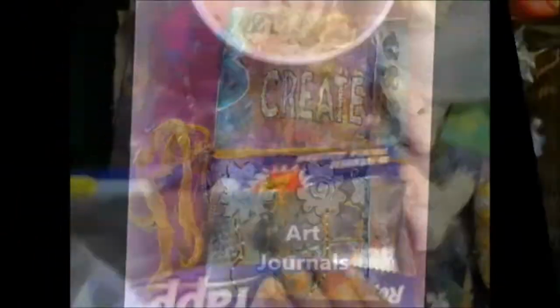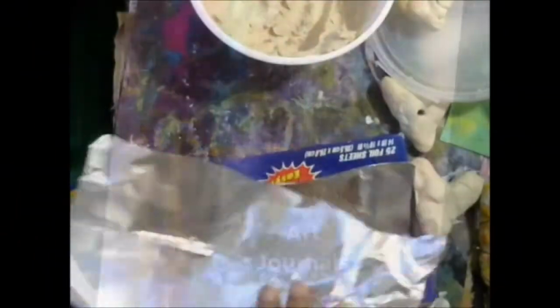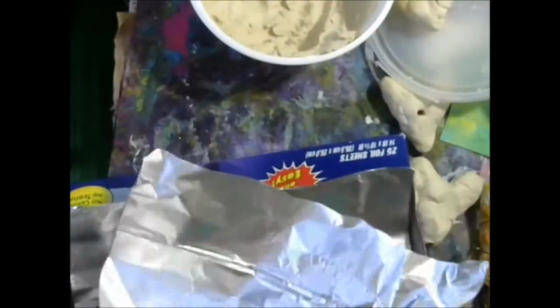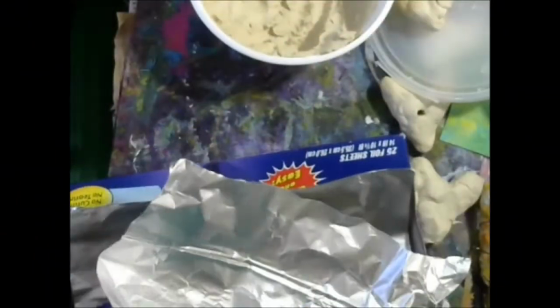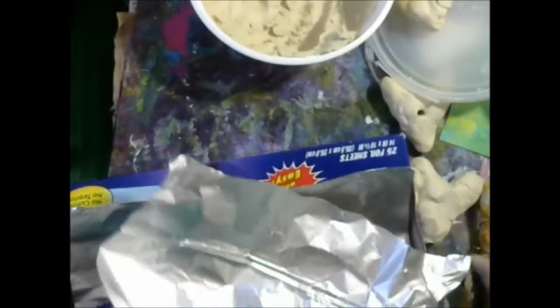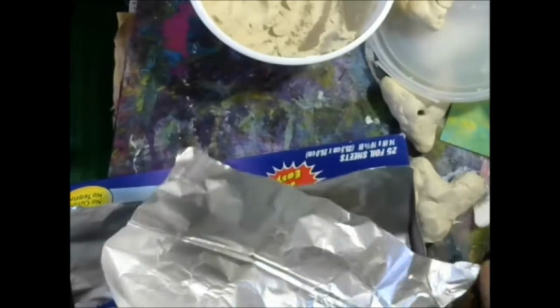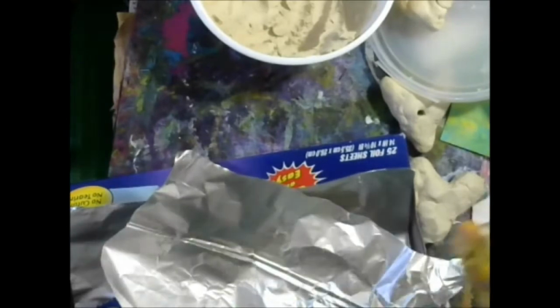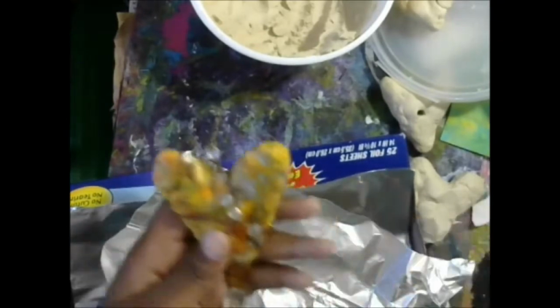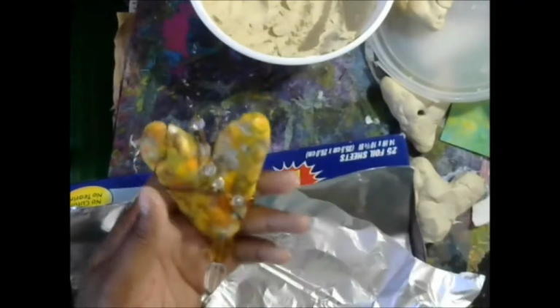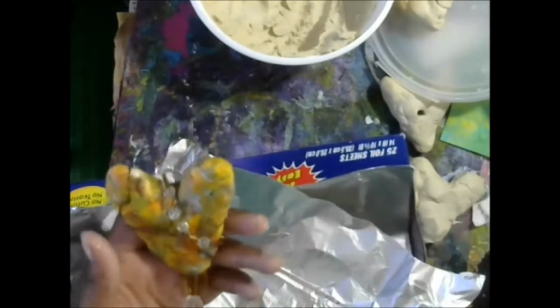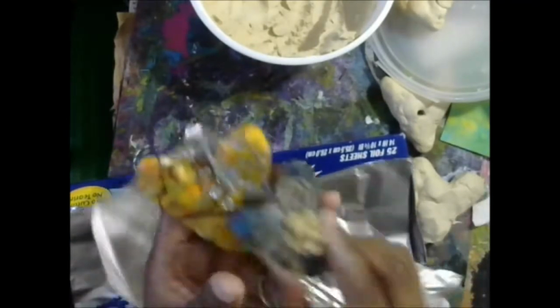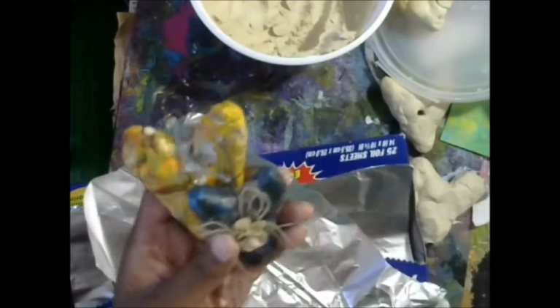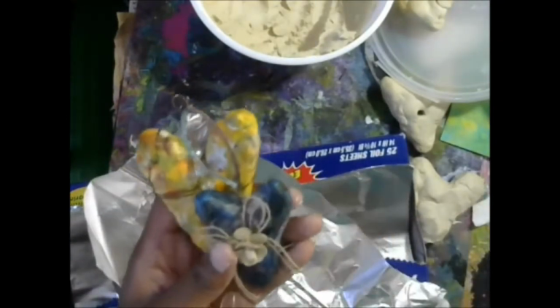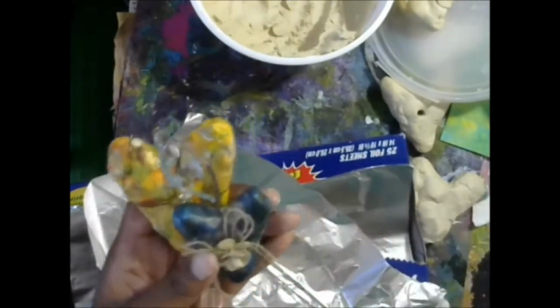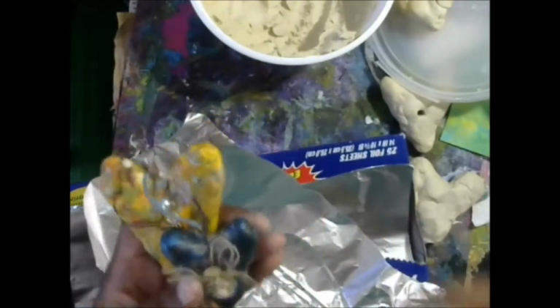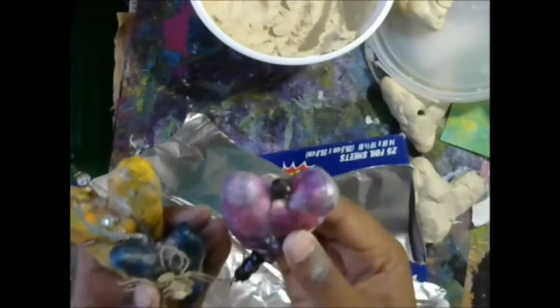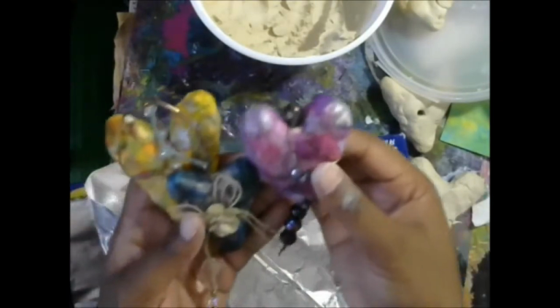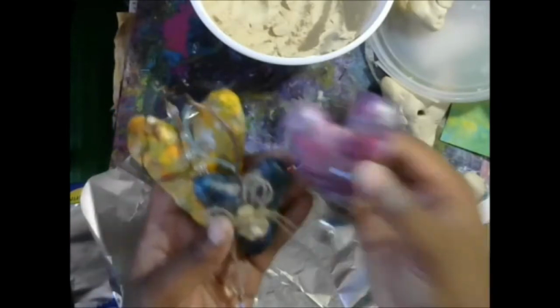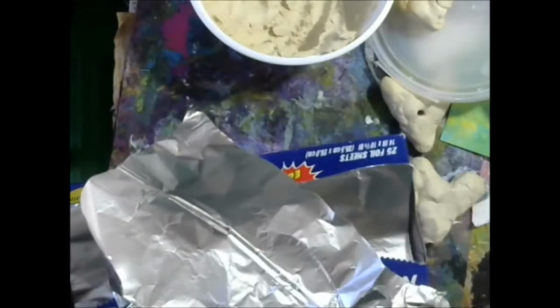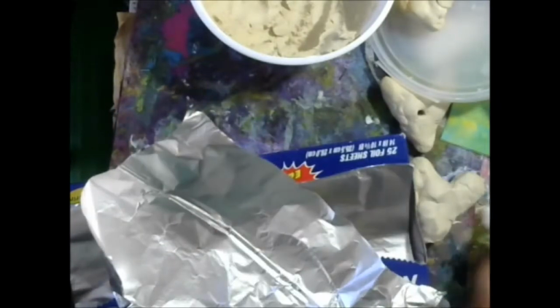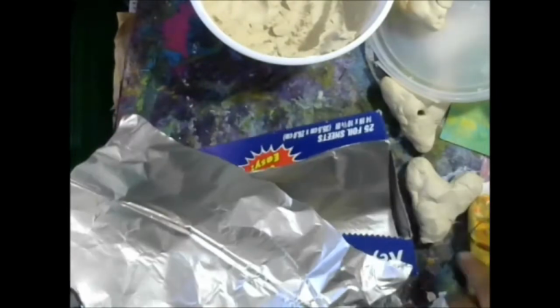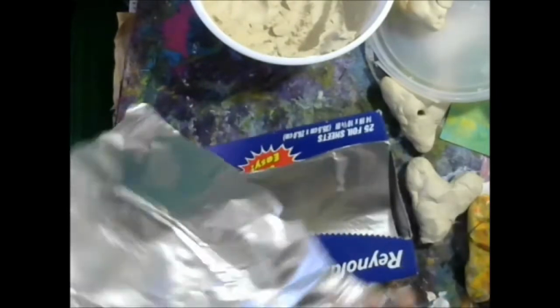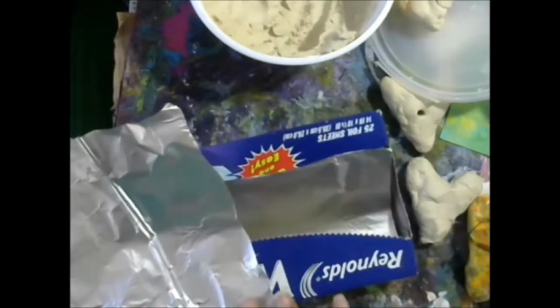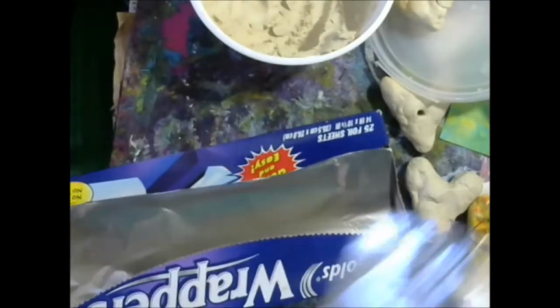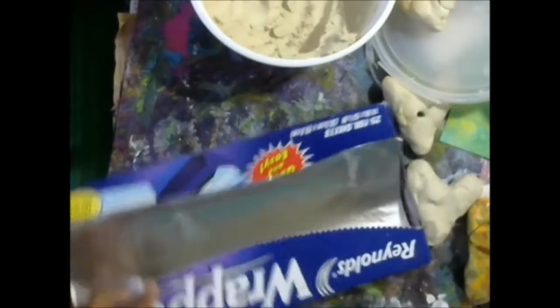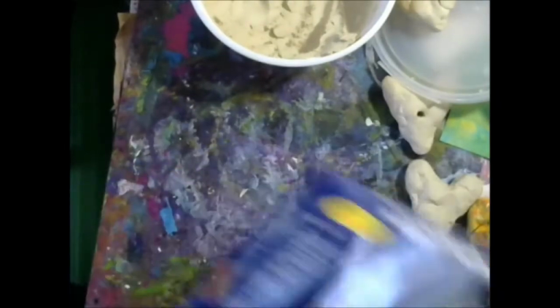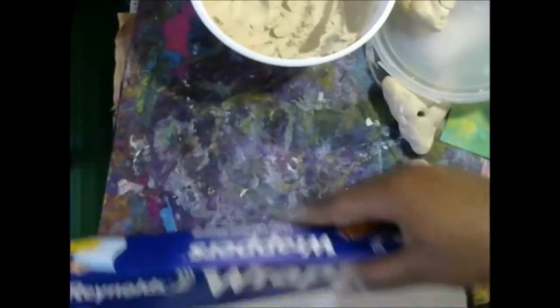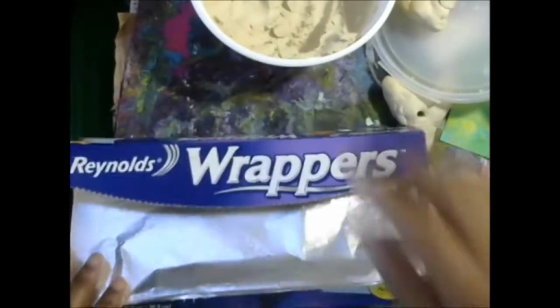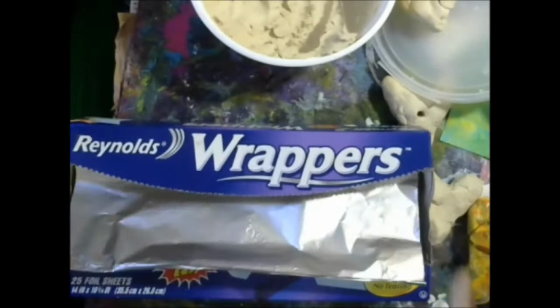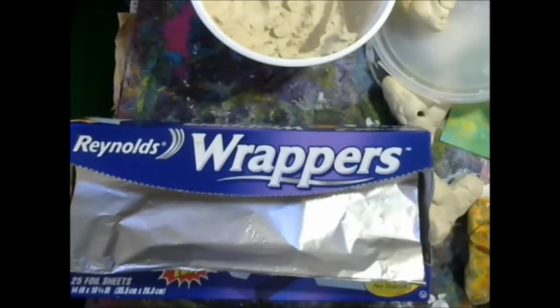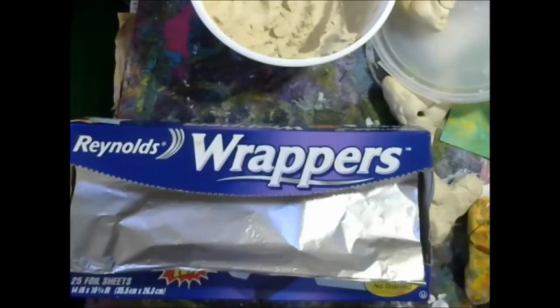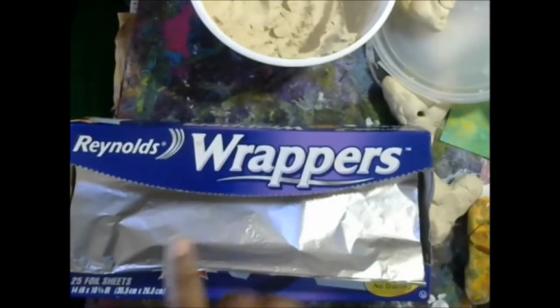Hi guys, it's Shamie. Today we are going to make these beautiful clay charms. I got this idea from Lori Richardson Haley — she has a great YouTube channel, very inspirational. She made these clay charms and I wanted to make them too.